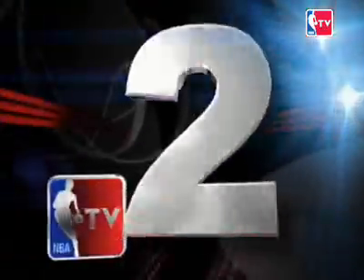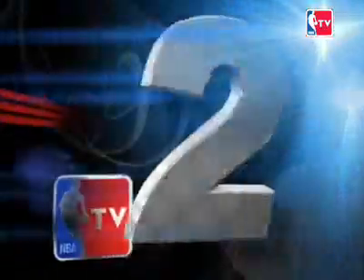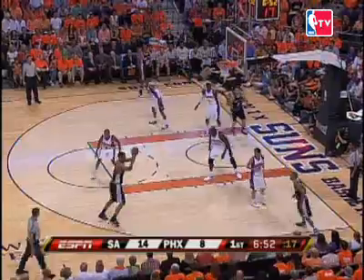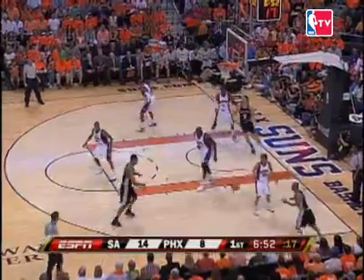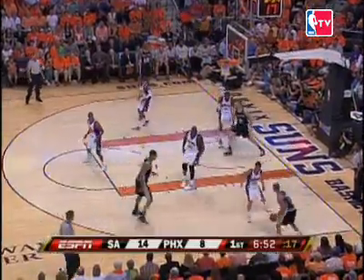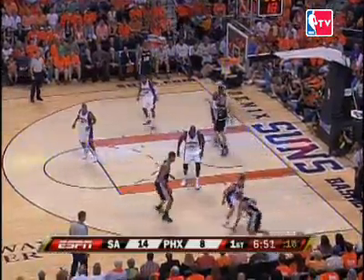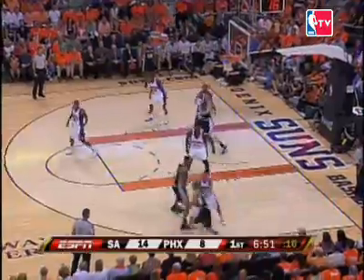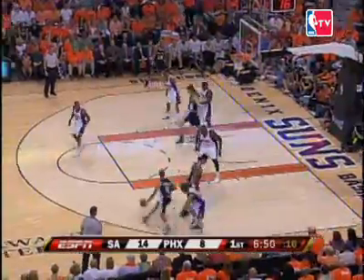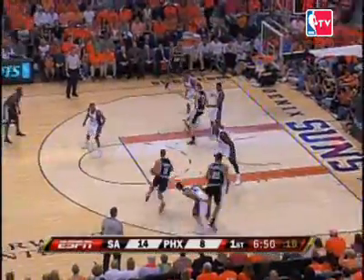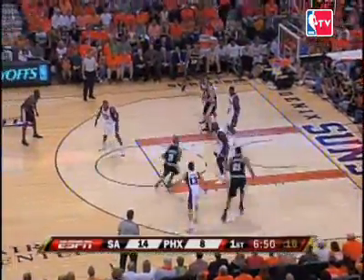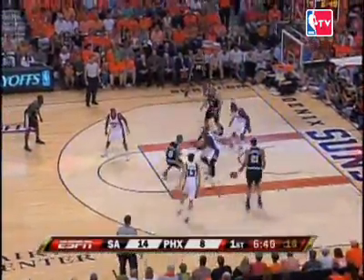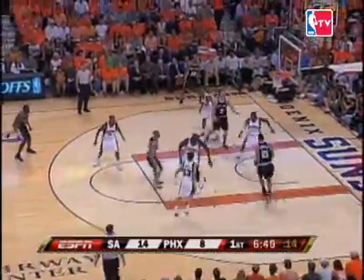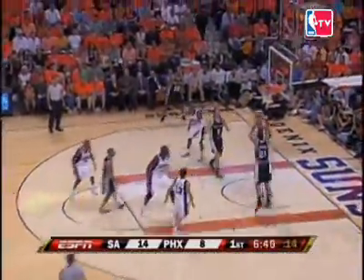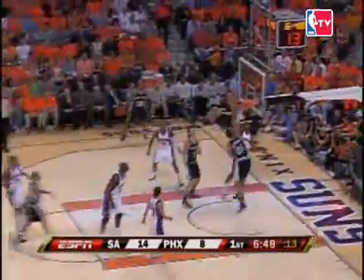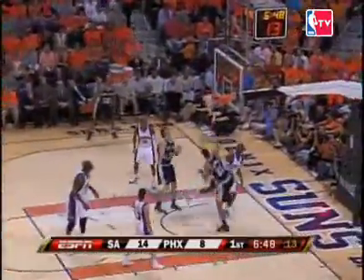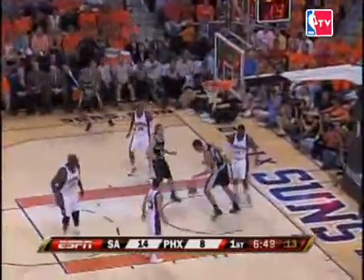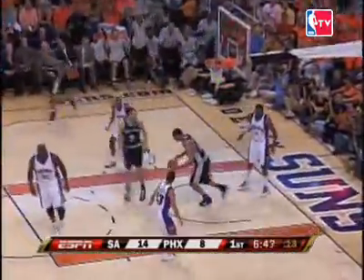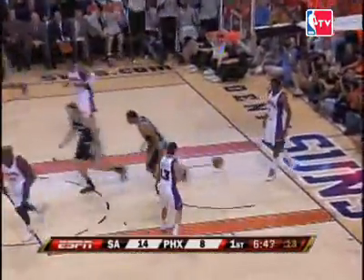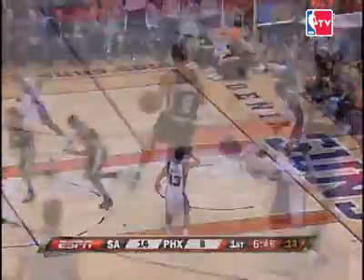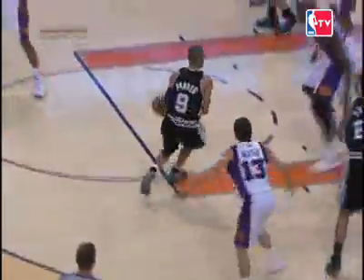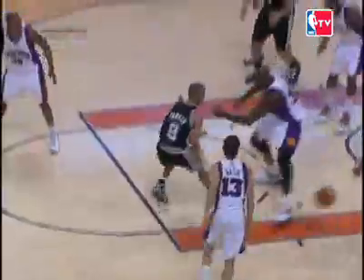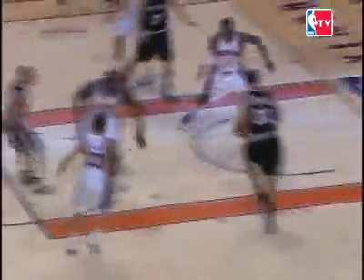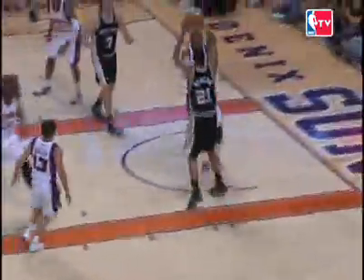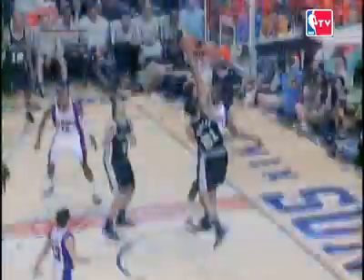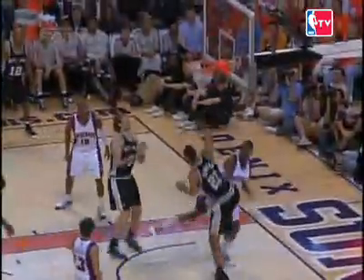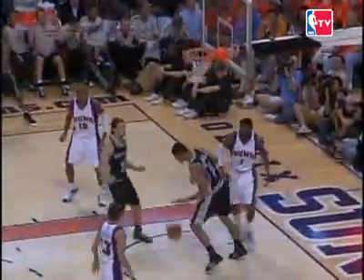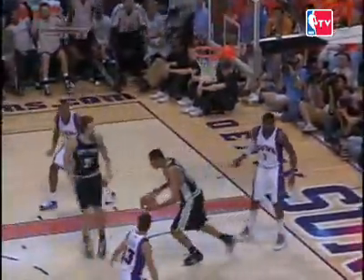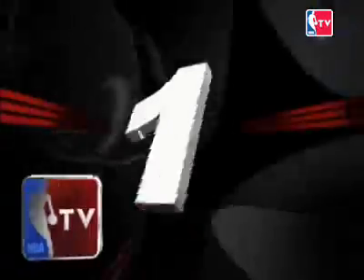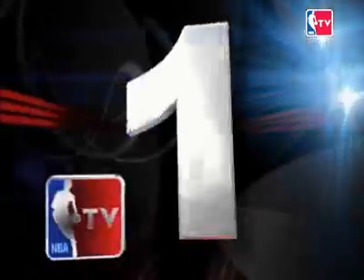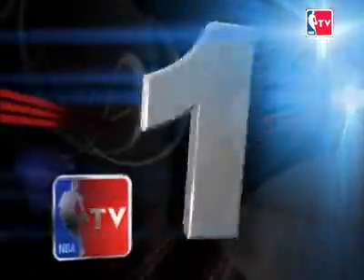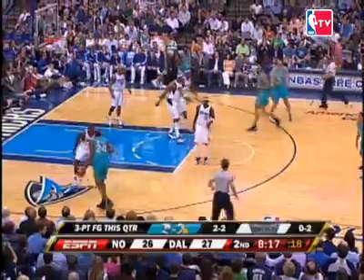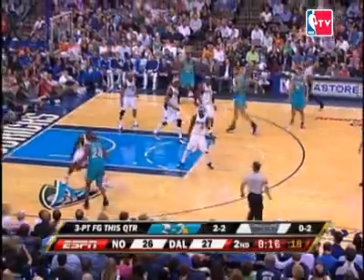At number 2, Tony Parker using the pick and roll to beat Tim Duncan for the jam against Amar'e Stoudemire. Tim Duncan getting lift and results.